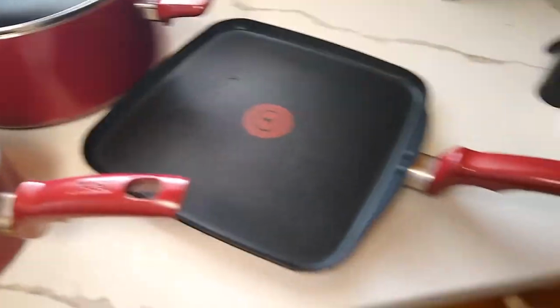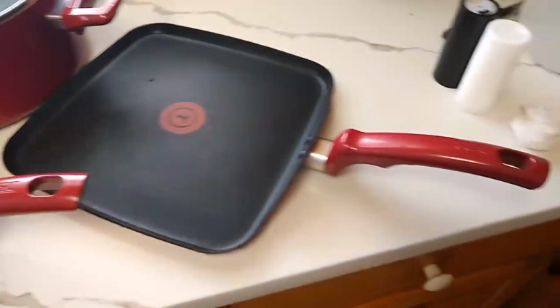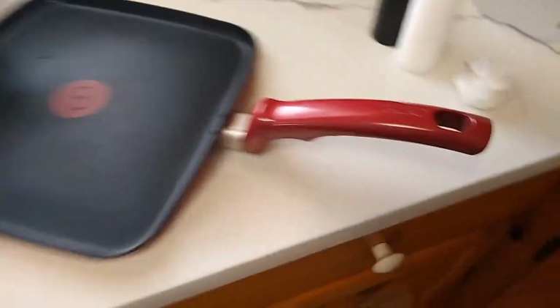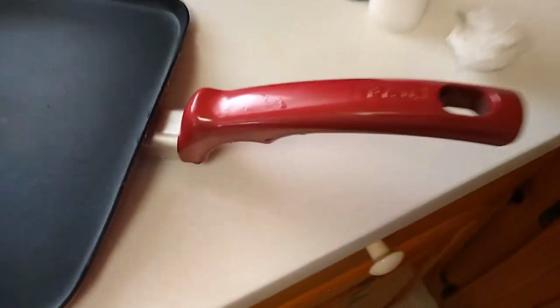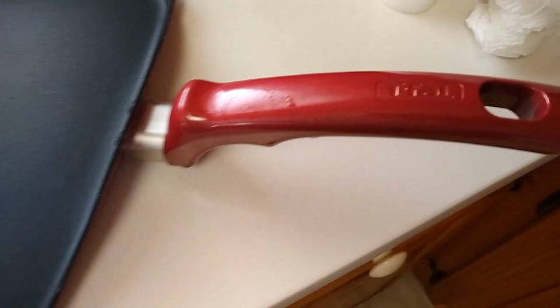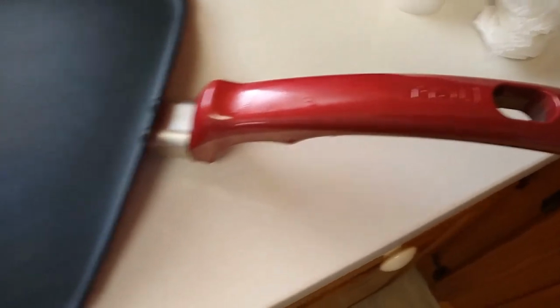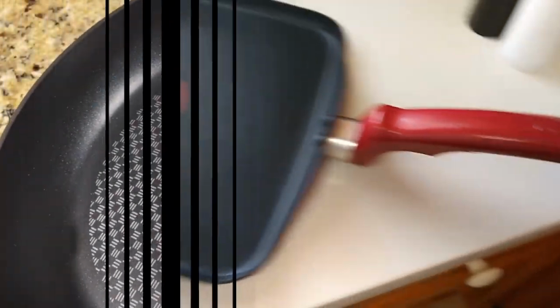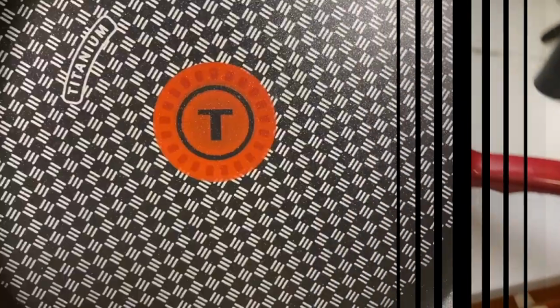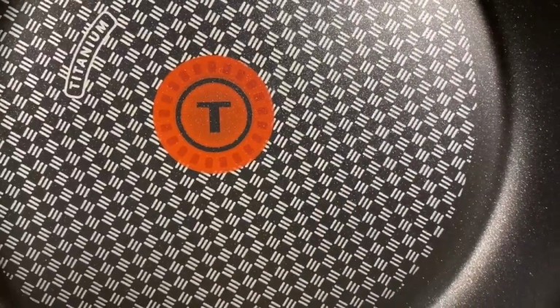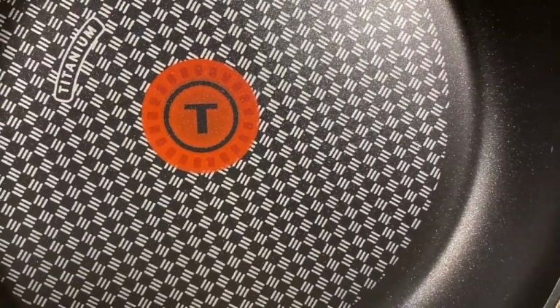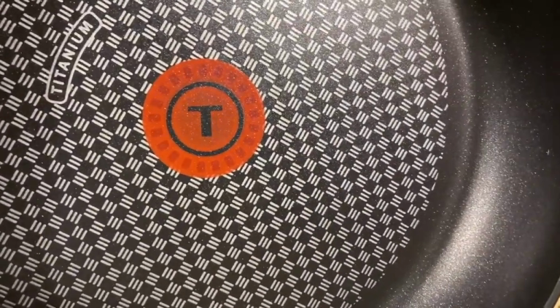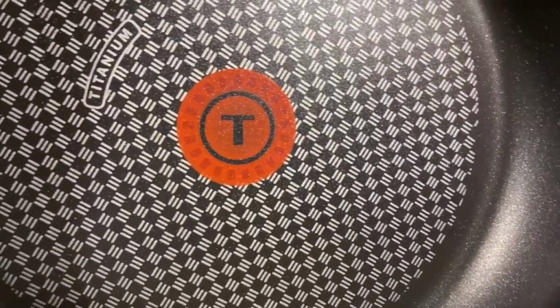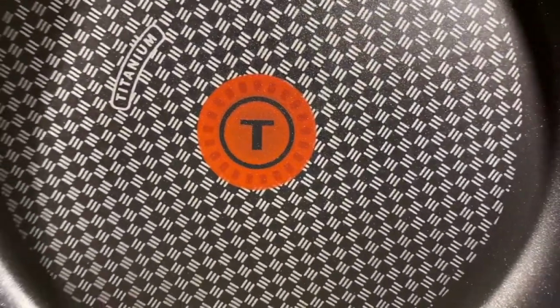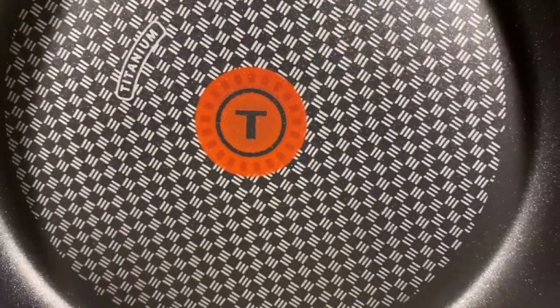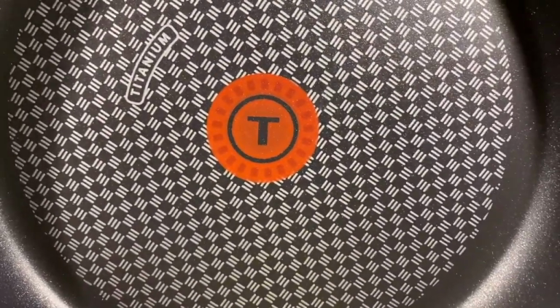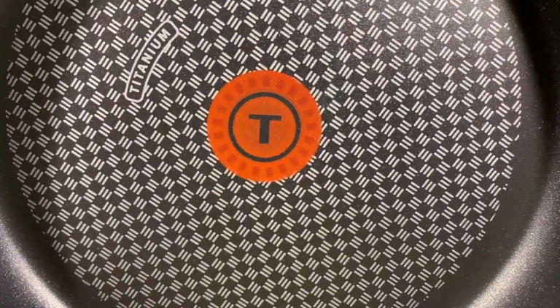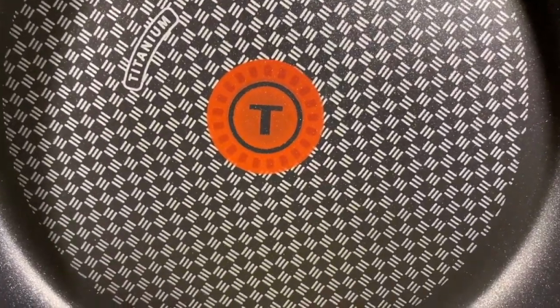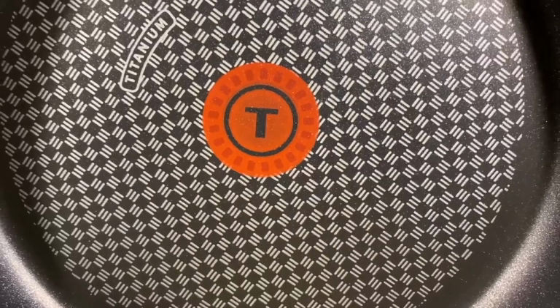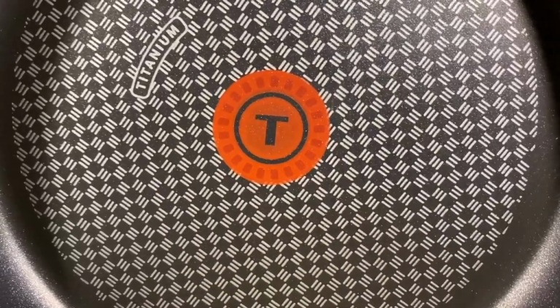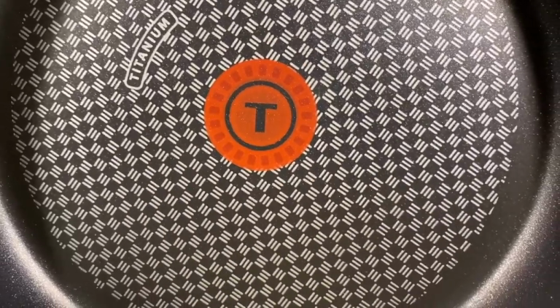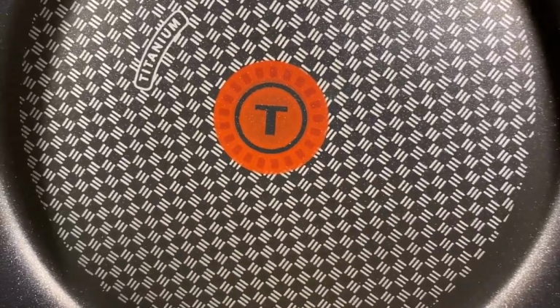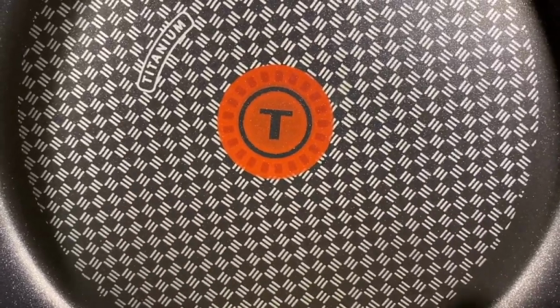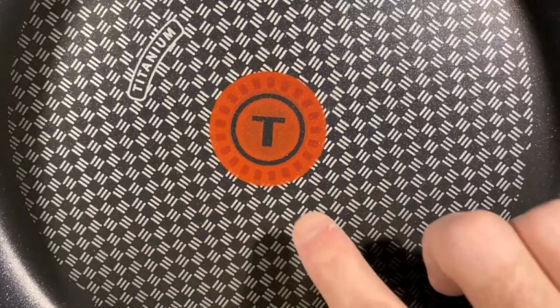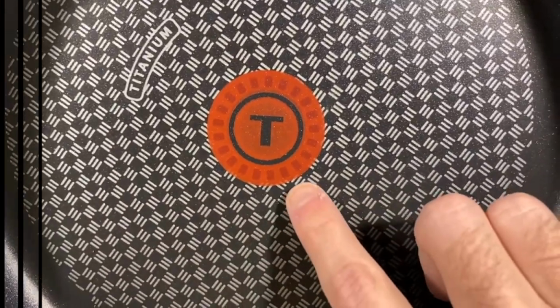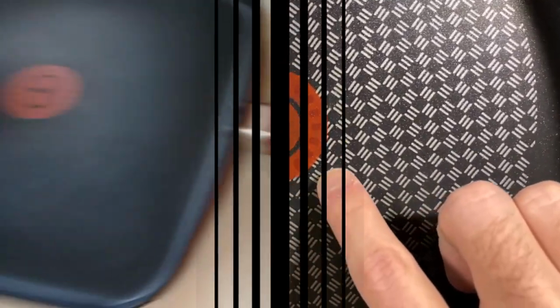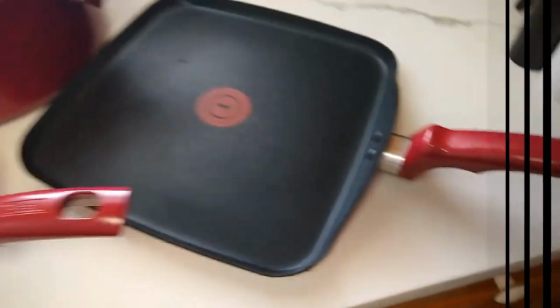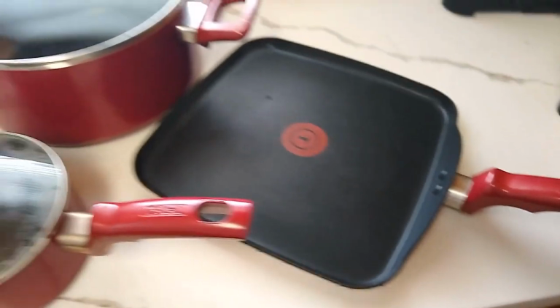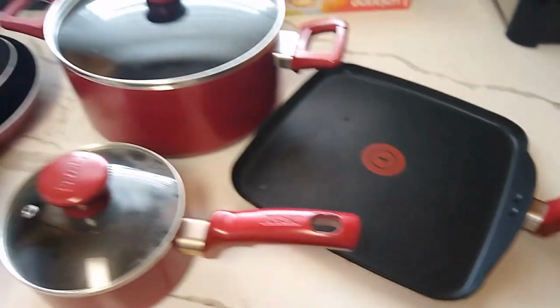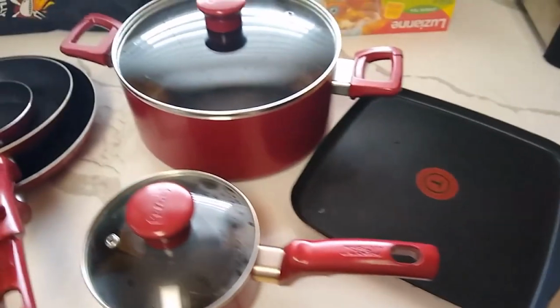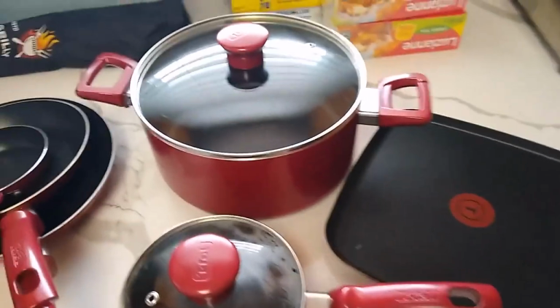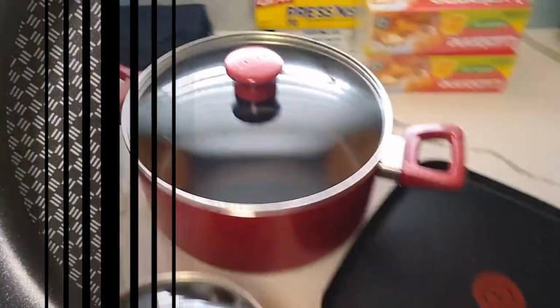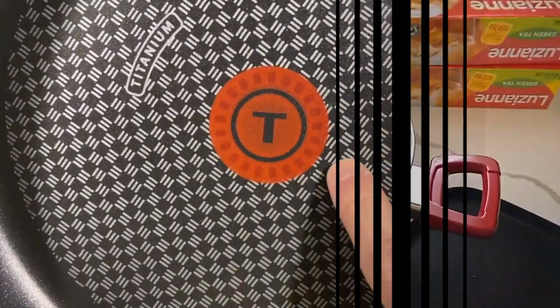To determine which nonstick cookware sets are worth a spot in your kitchen, by assessing performance on everything from boiling water to cooking rice, scrambling and frying eggs, to resistance against scratches. Seven nonstick cookware sets stood out from the rest during our review.